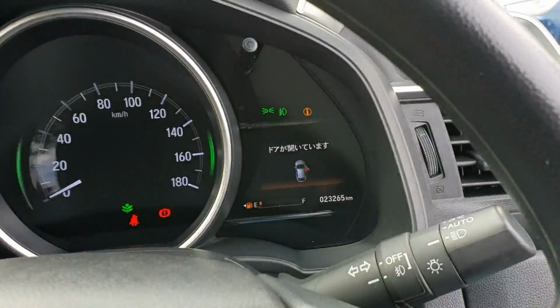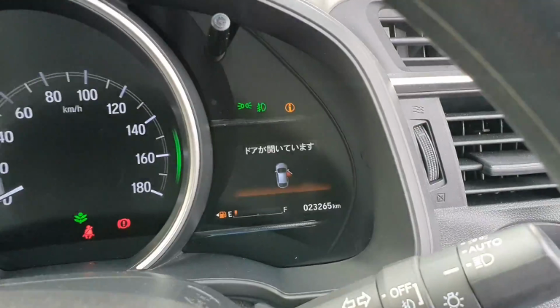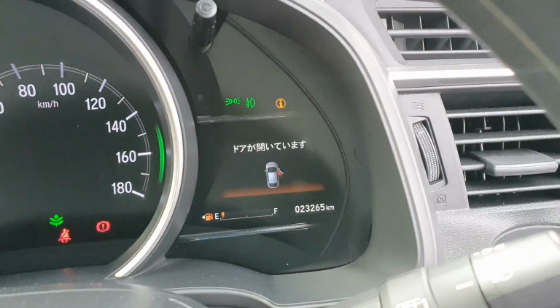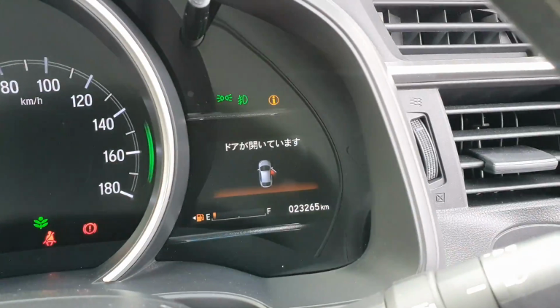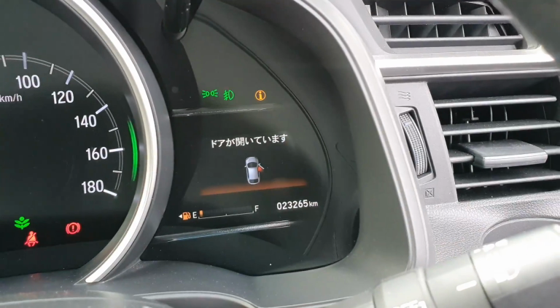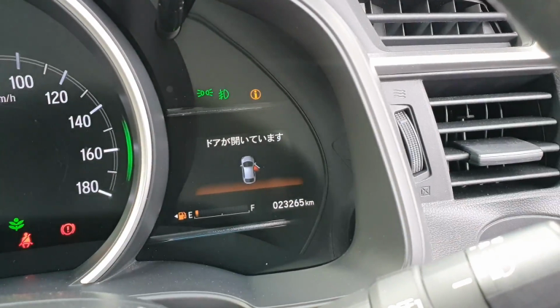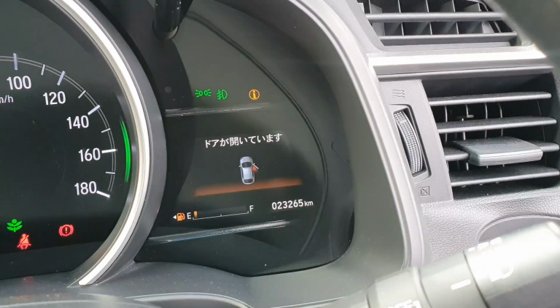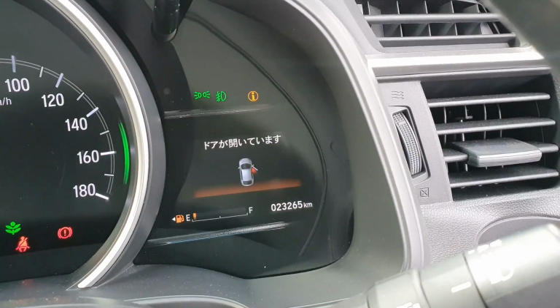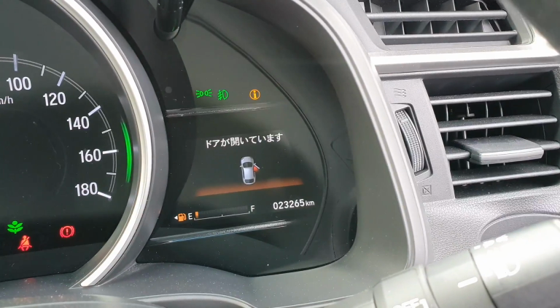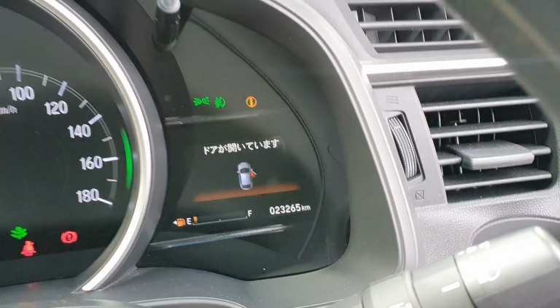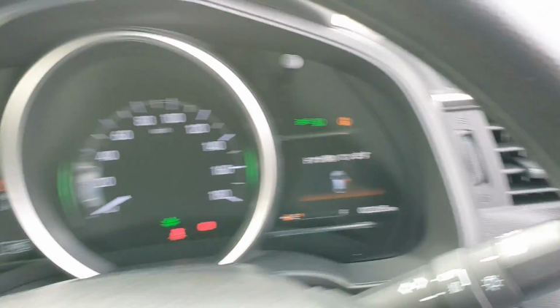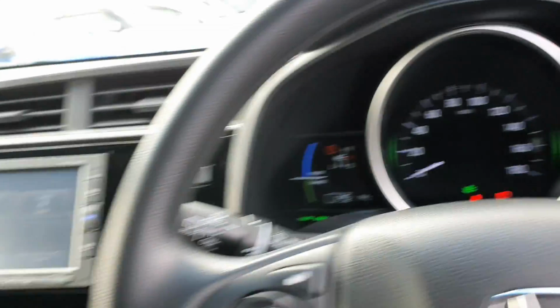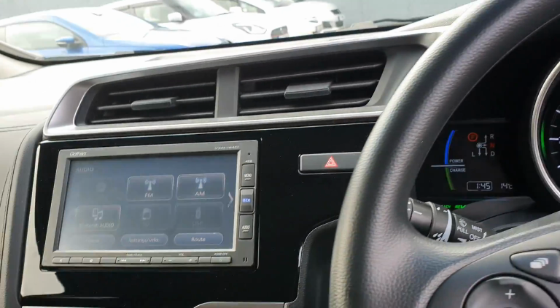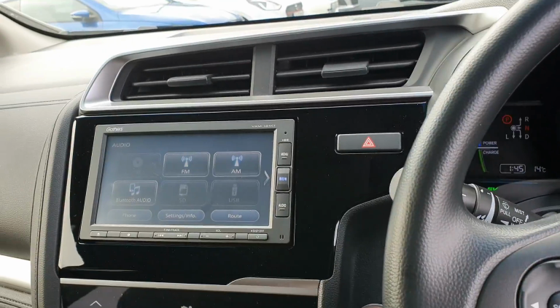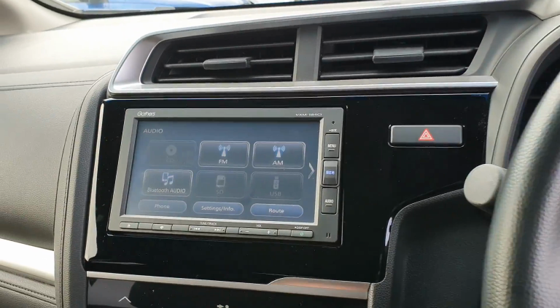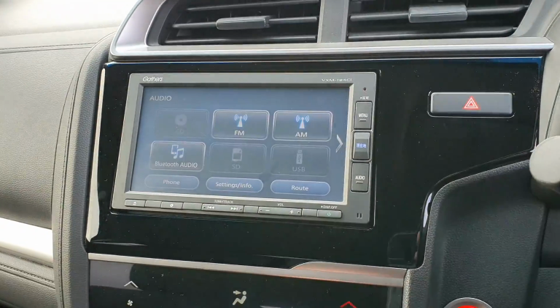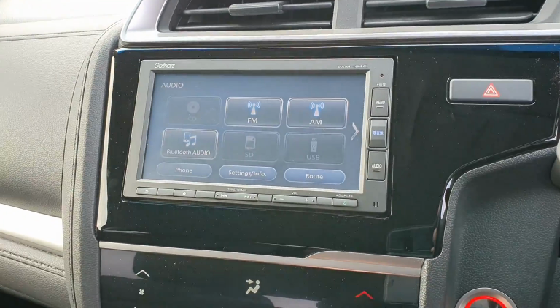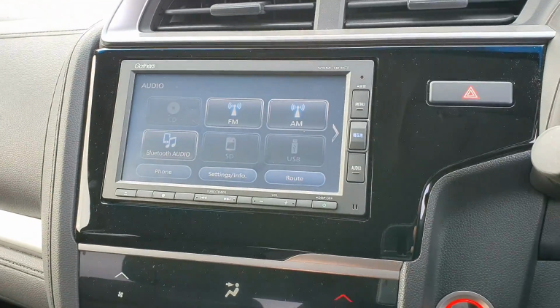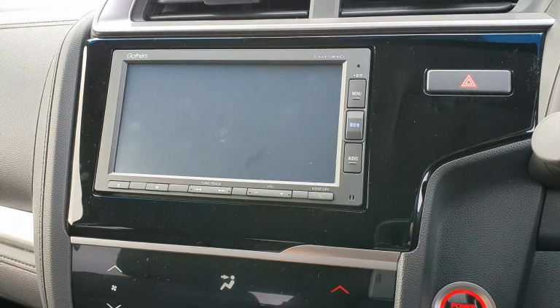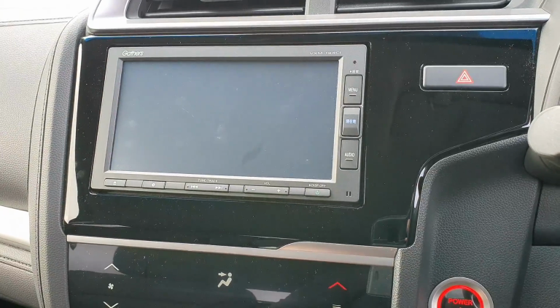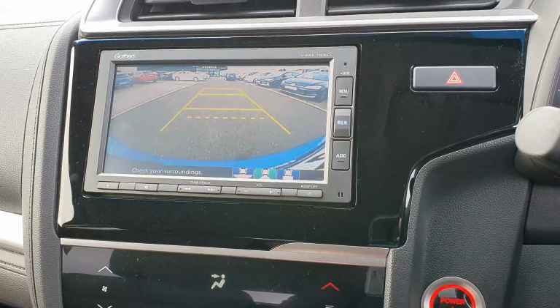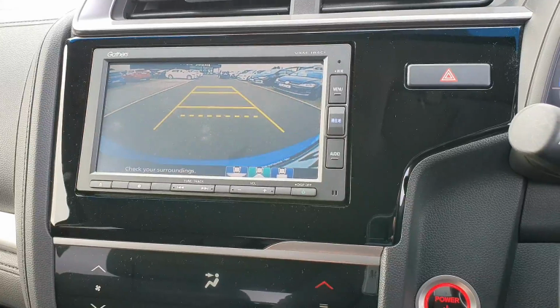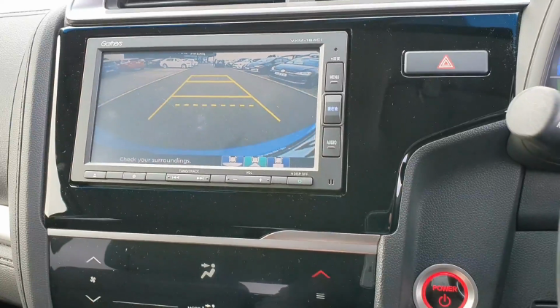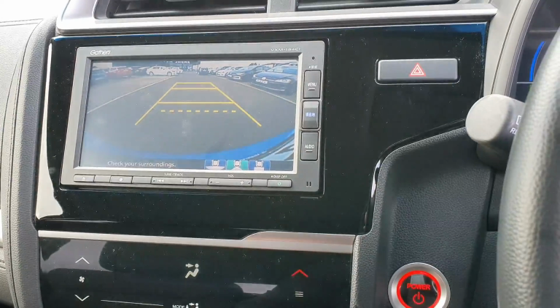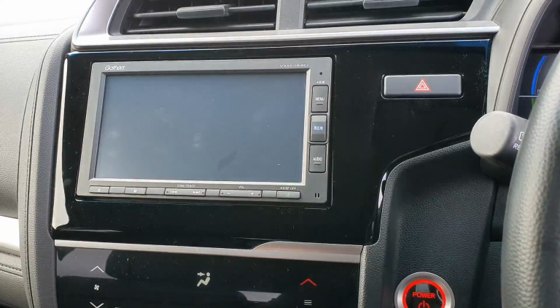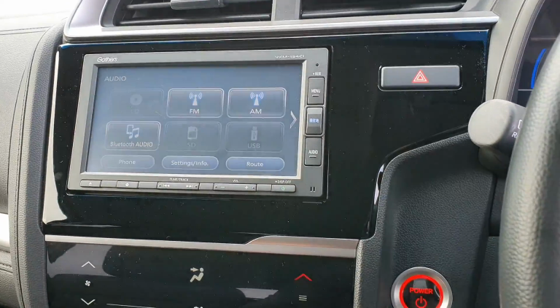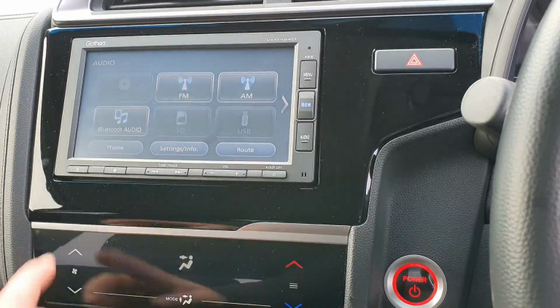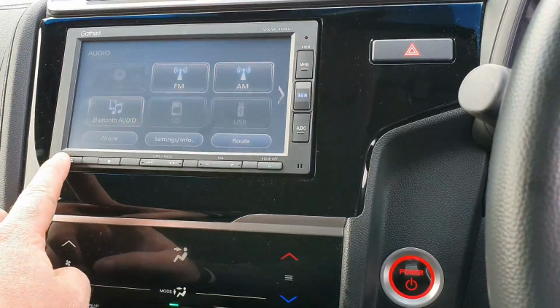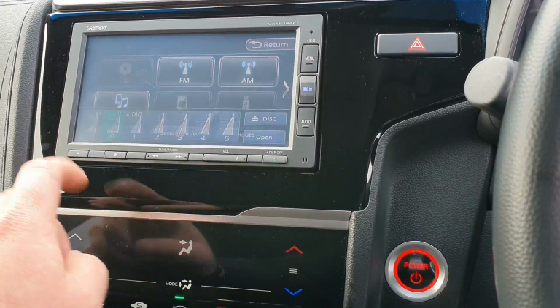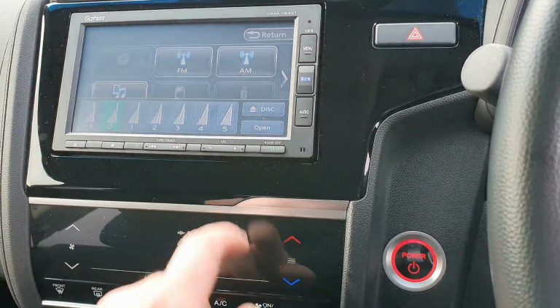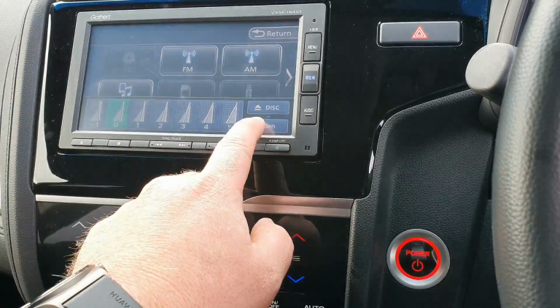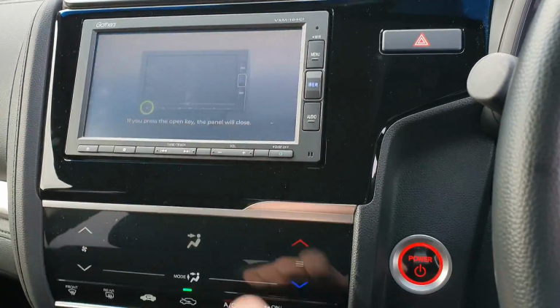The mileage on it is very low — it's 23,265 kilometres. It's got Bluetooth connectivity, you also have a rear camera, and it's got a CD player in behind.